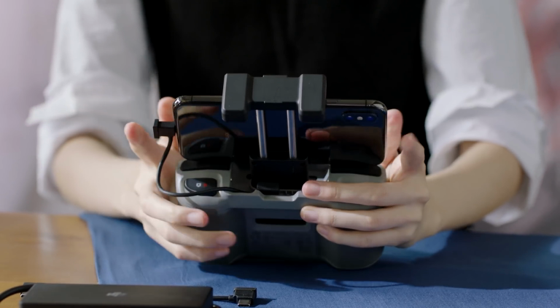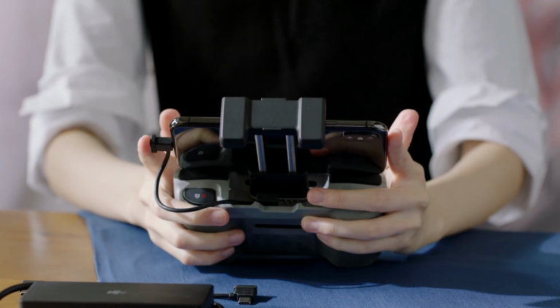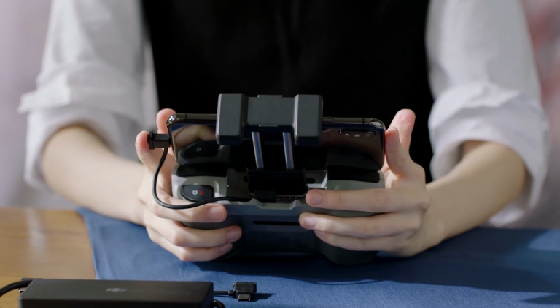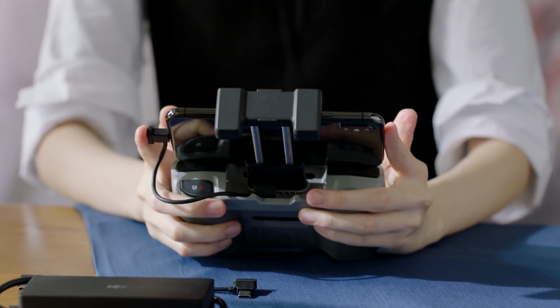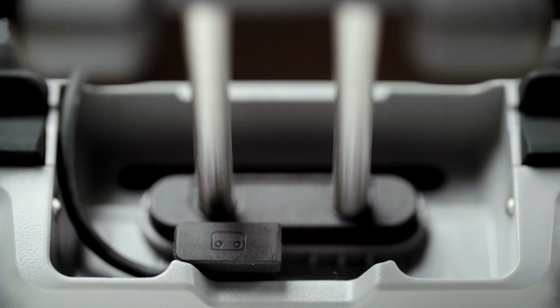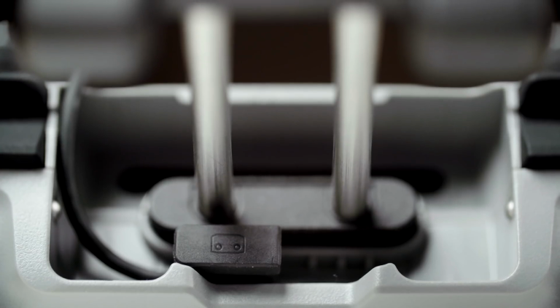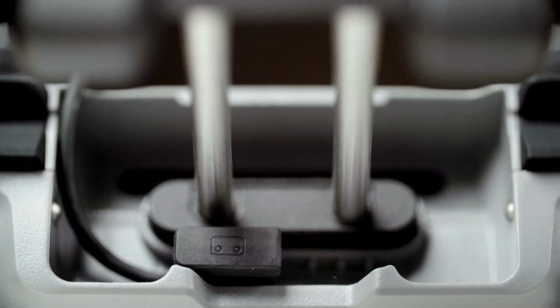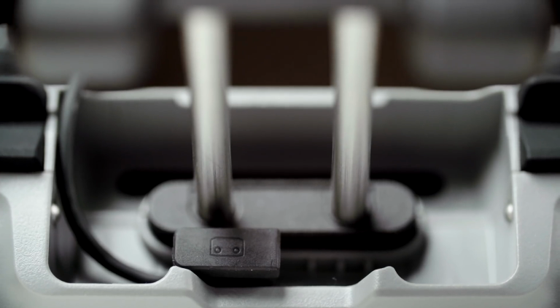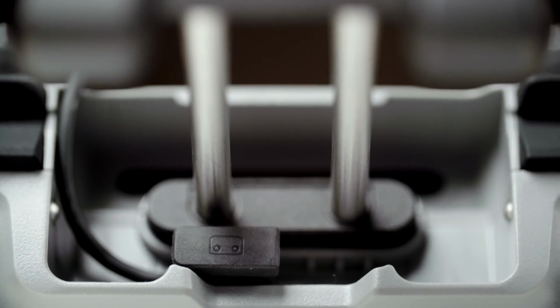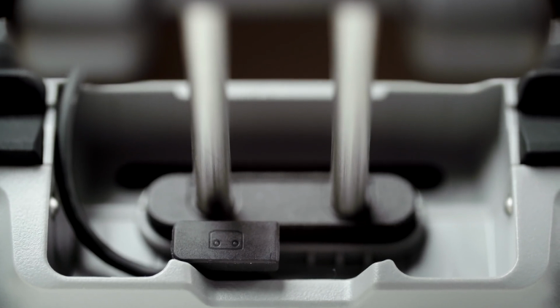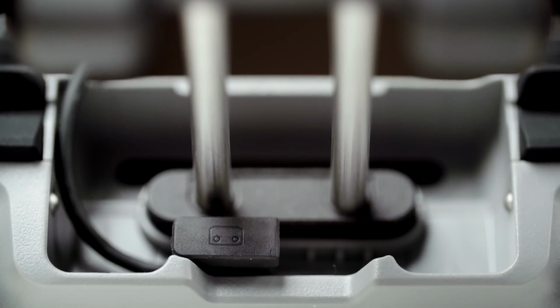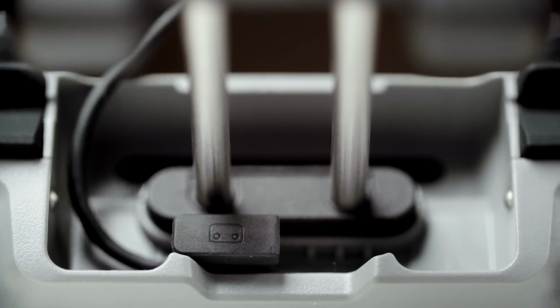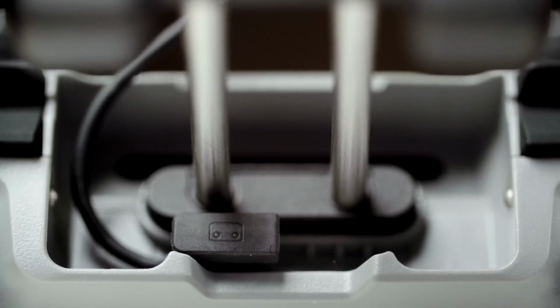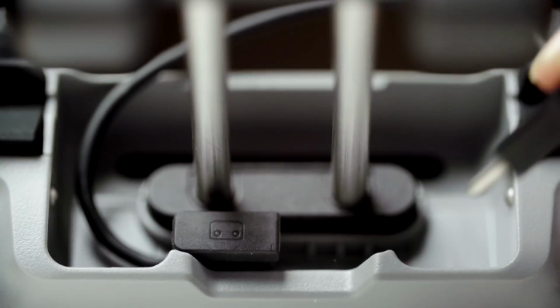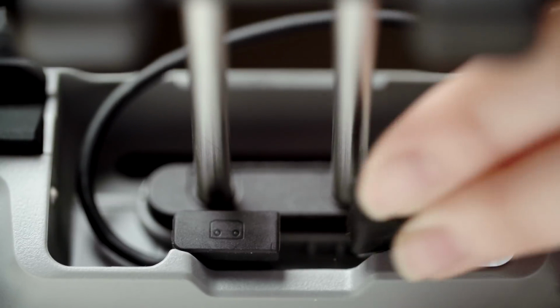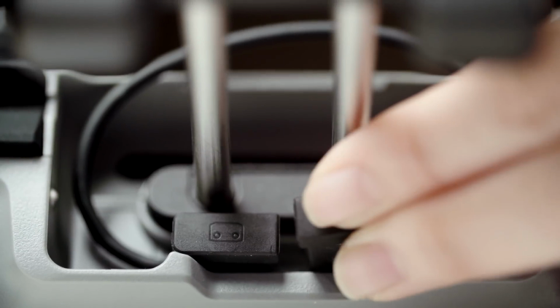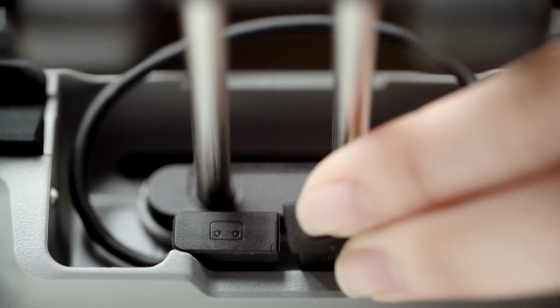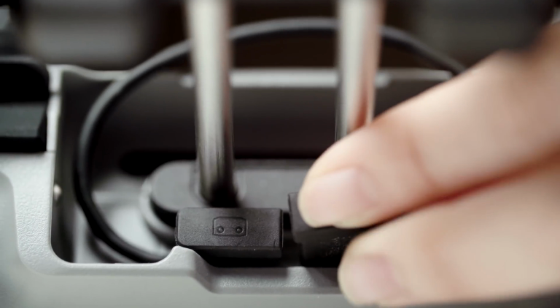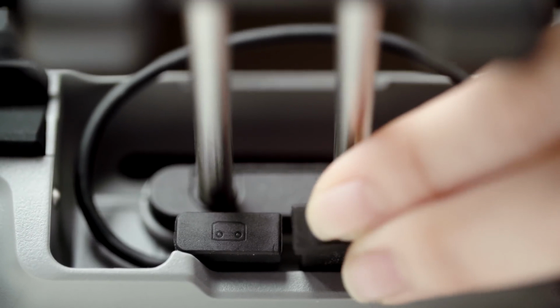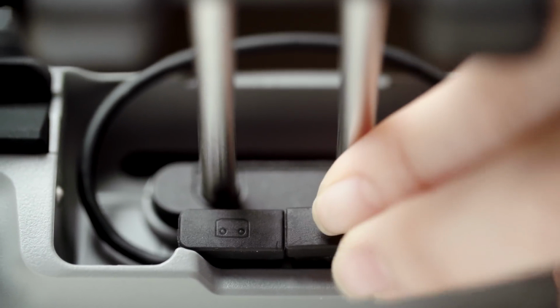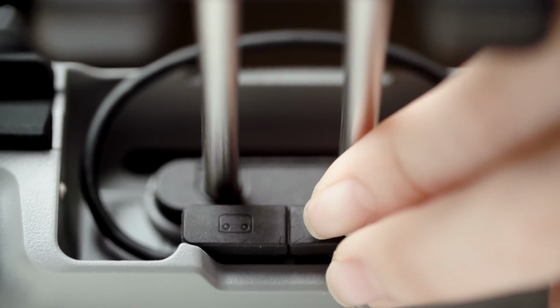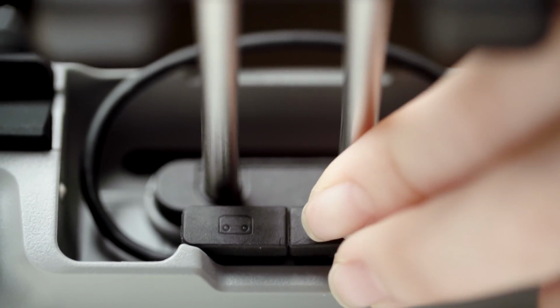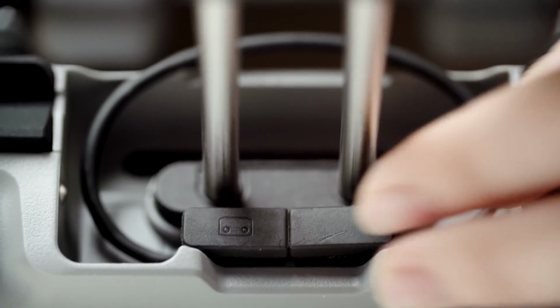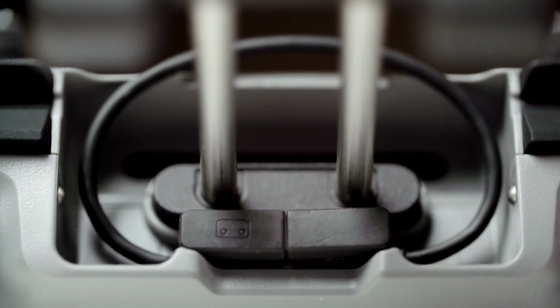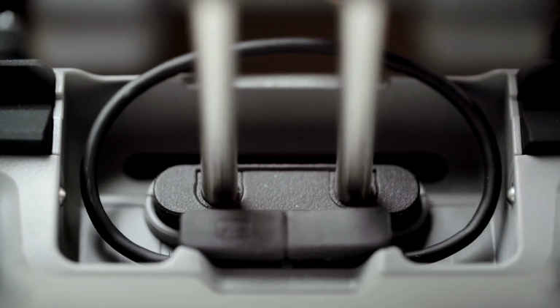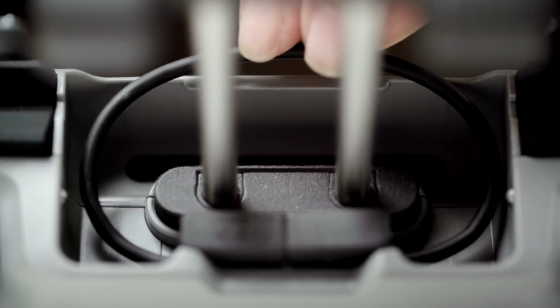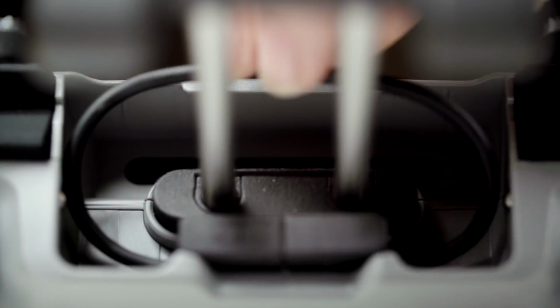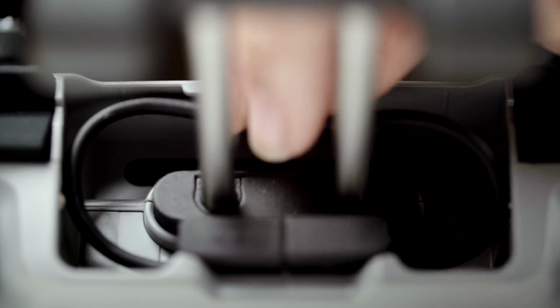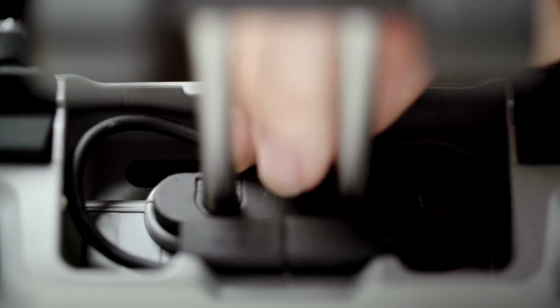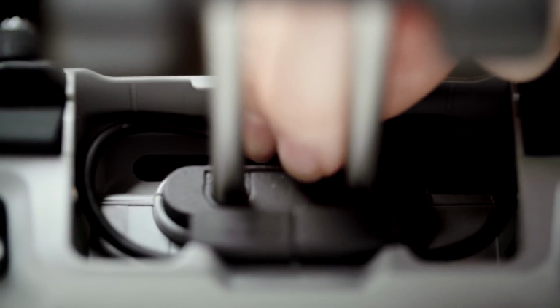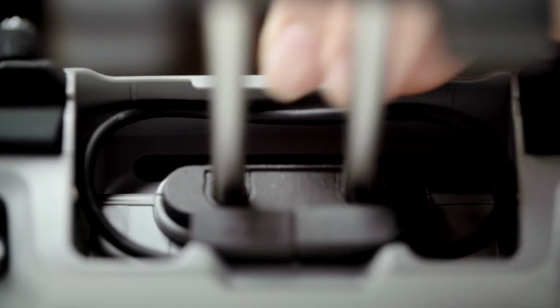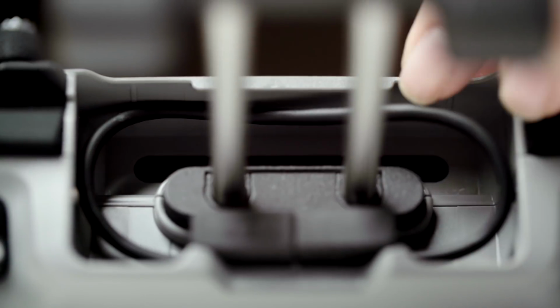To store, wind the connector cable around the clamp and insert the other end into the port. And there you go, you're all set up.